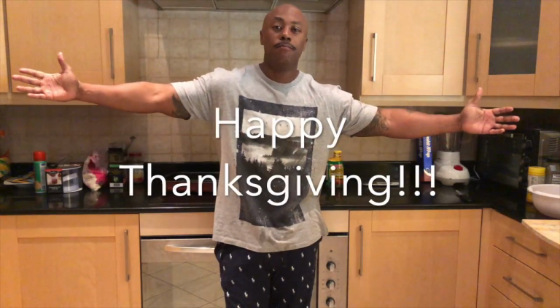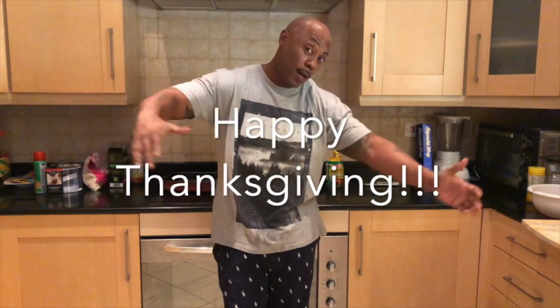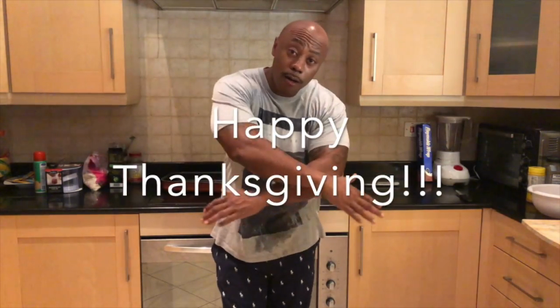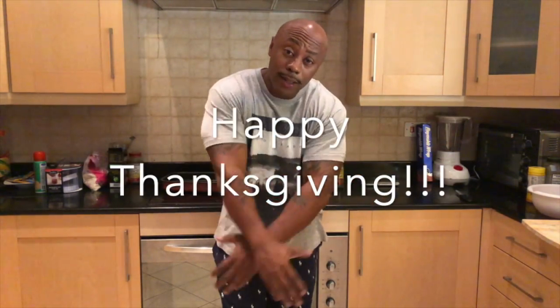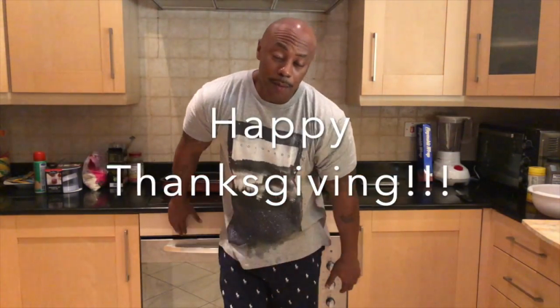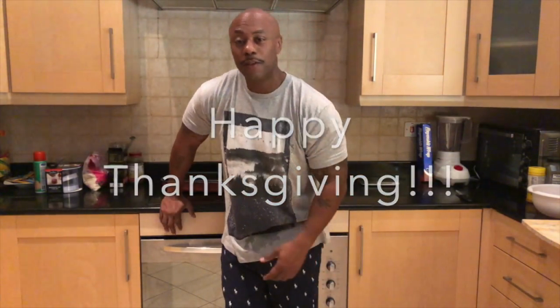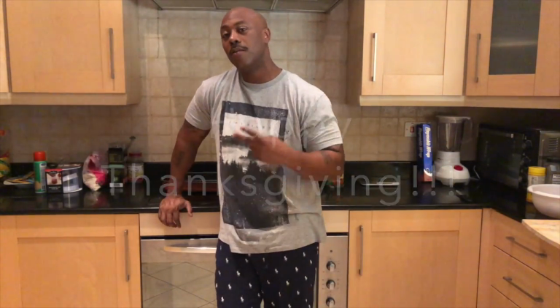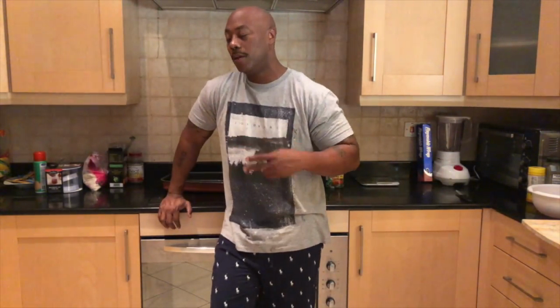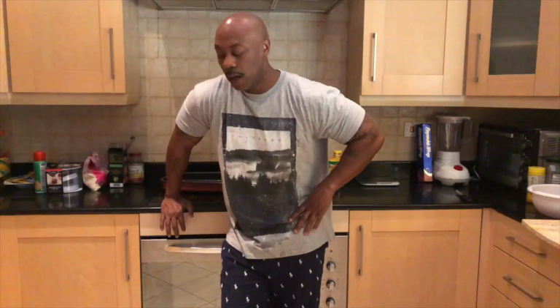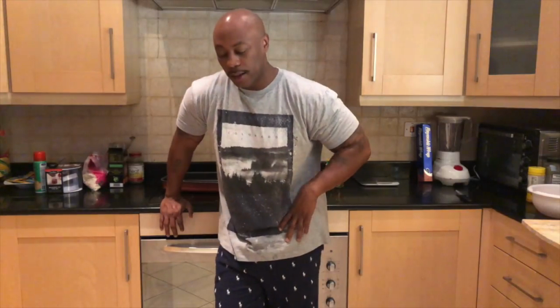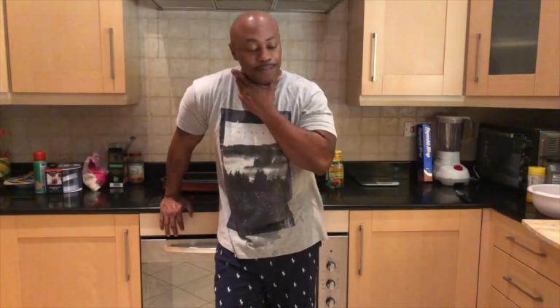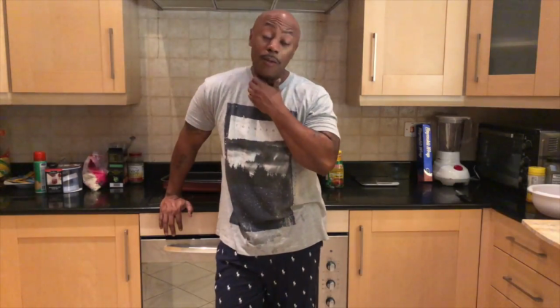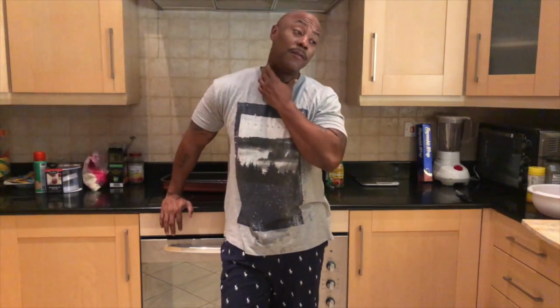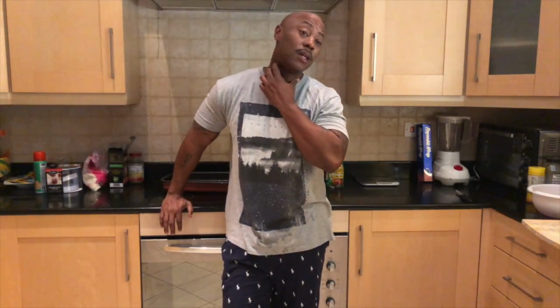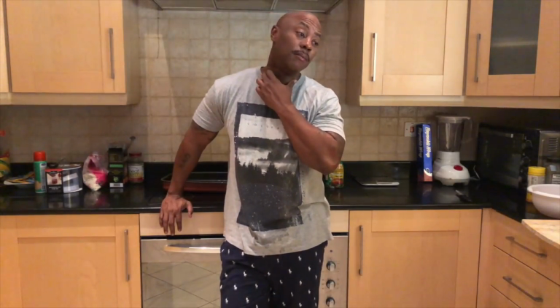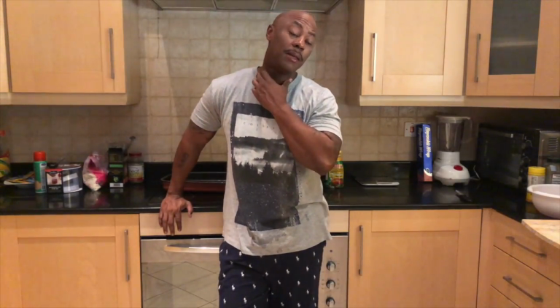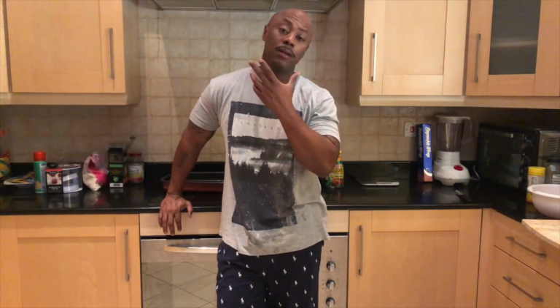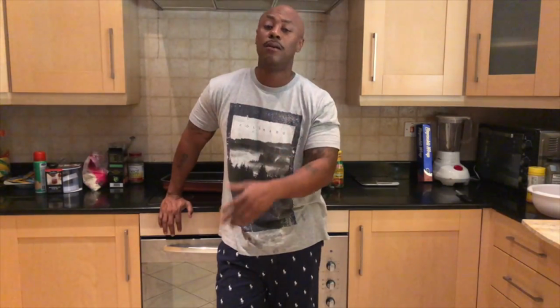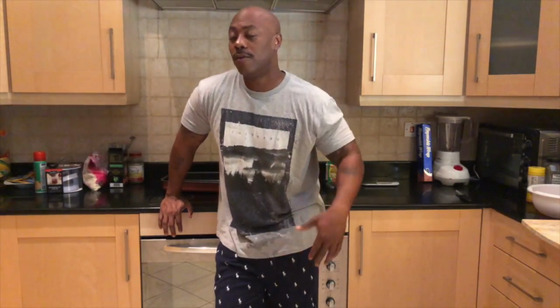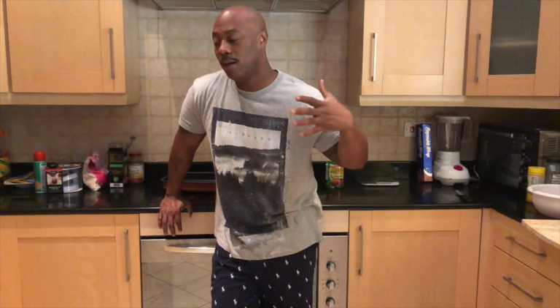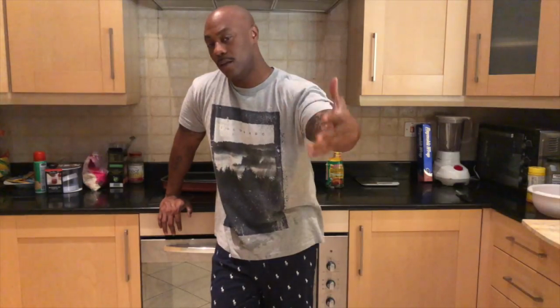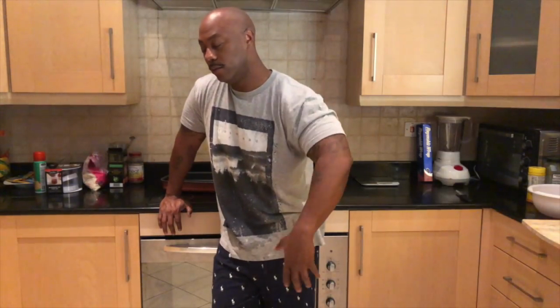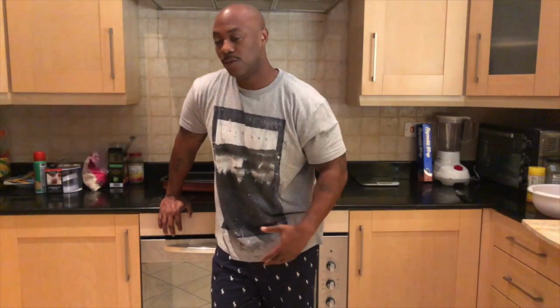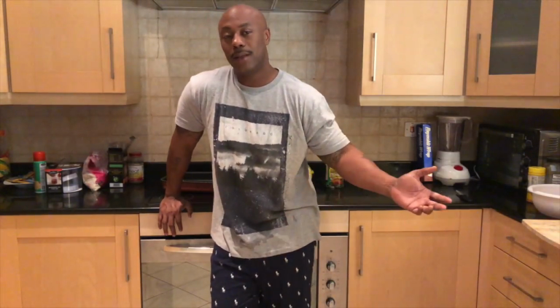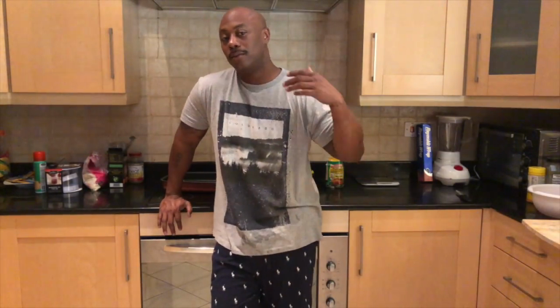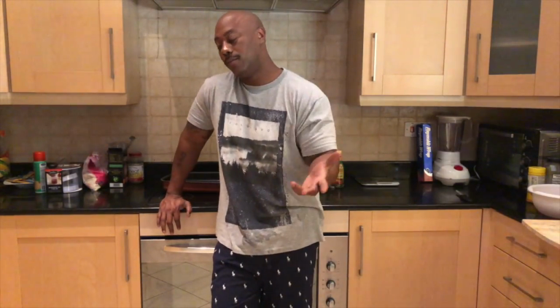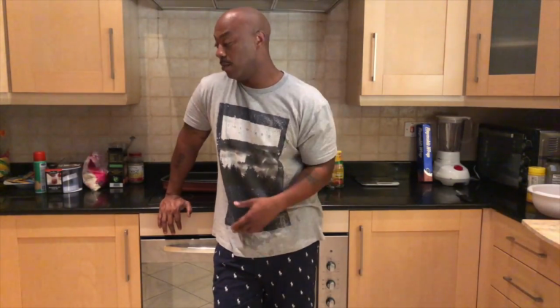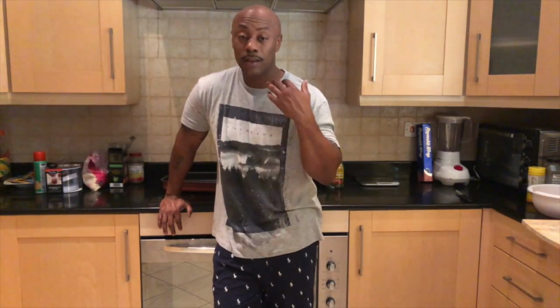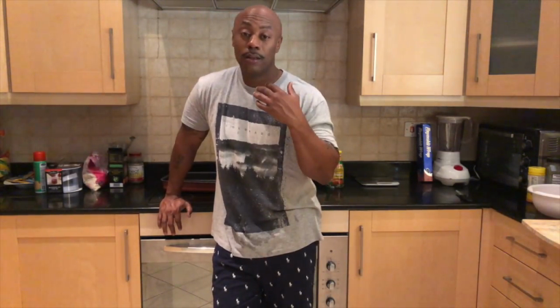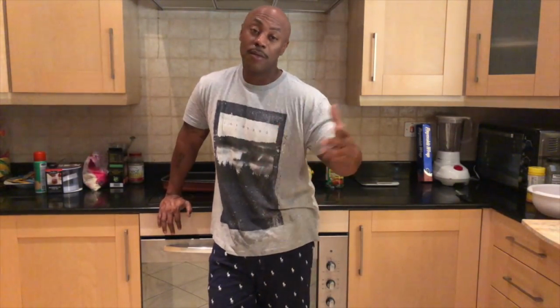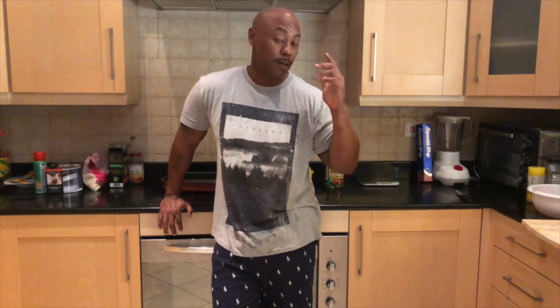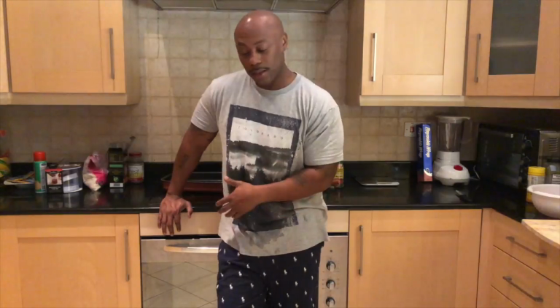Good morning, y'all. It's your boy Mr. B from Backyard BBQ and I want to be the first to say Happy Thanksgiving to y'all. From me to you, from the desert to America and everywhere else, Happy Thanksgiving.